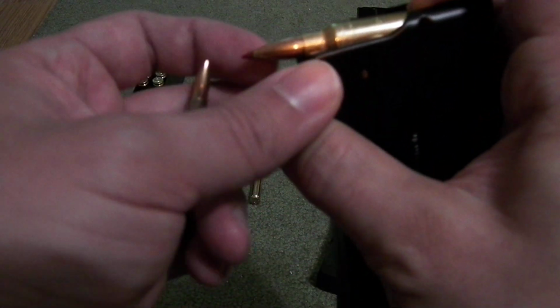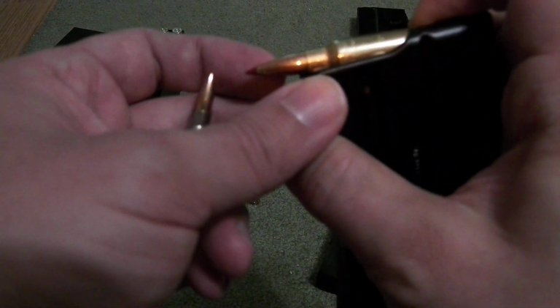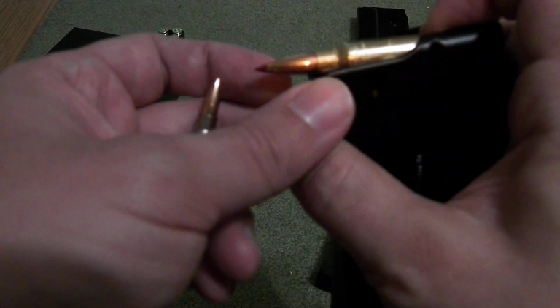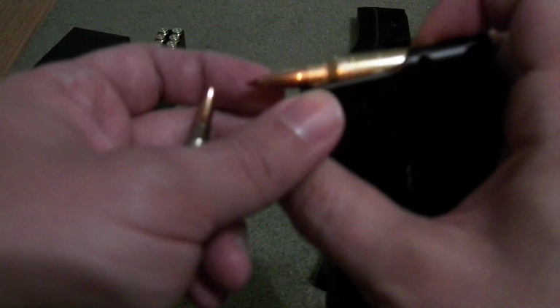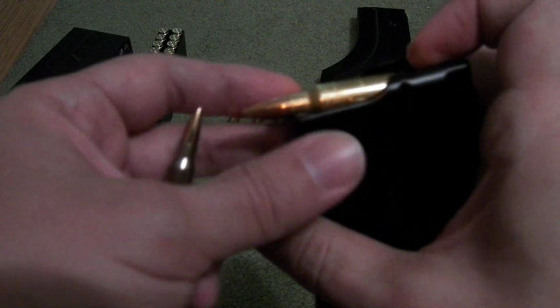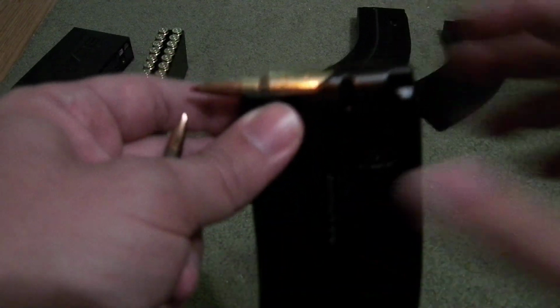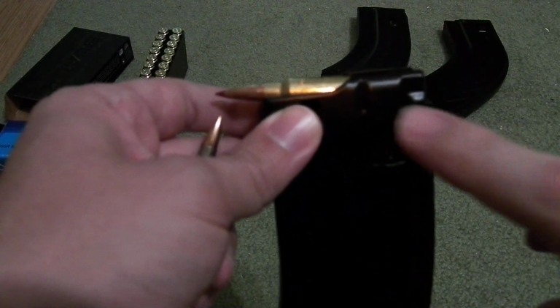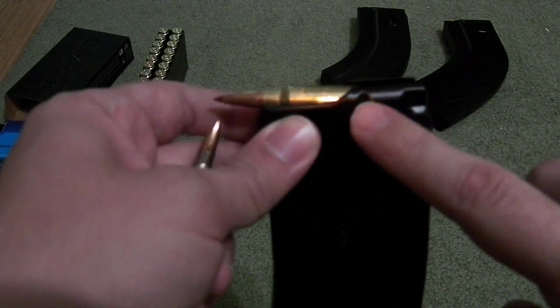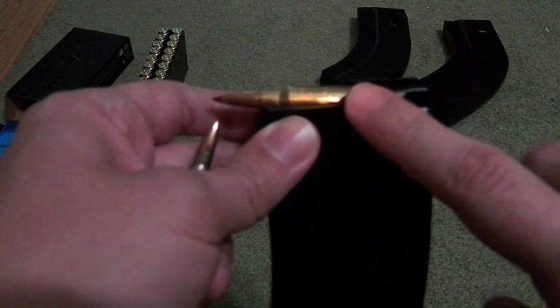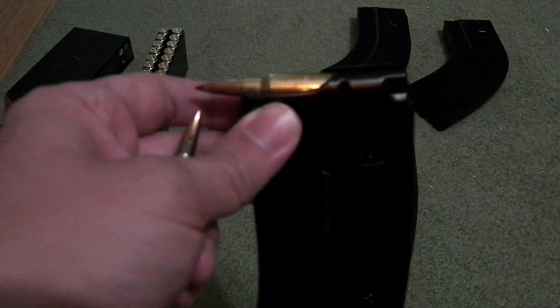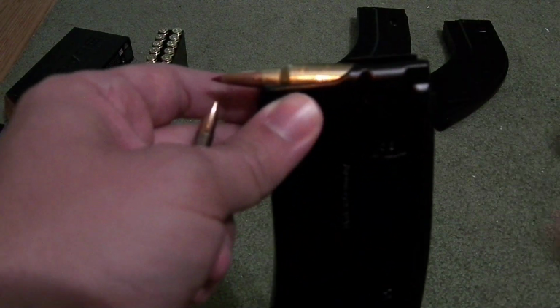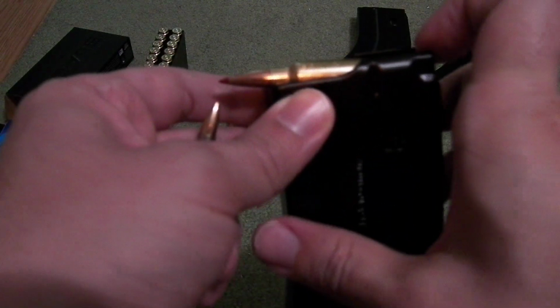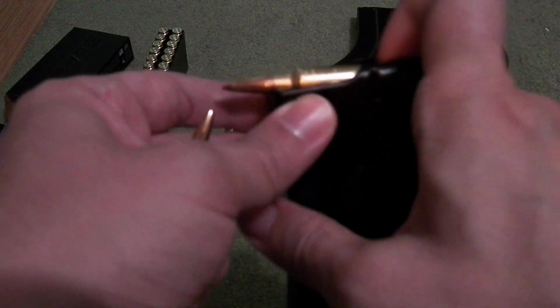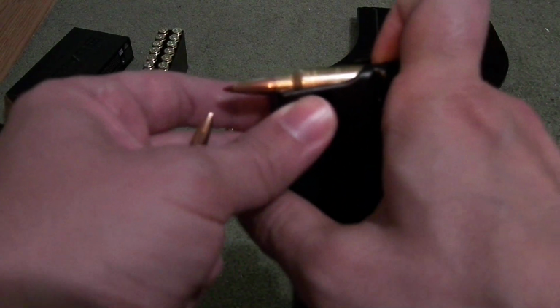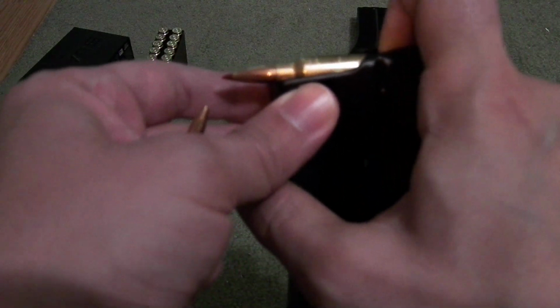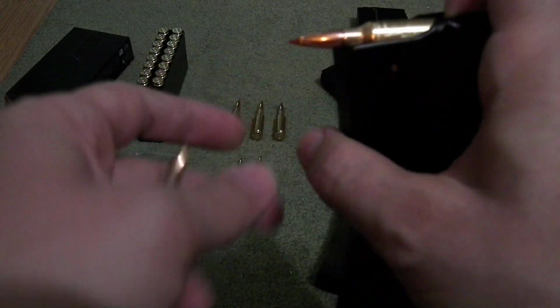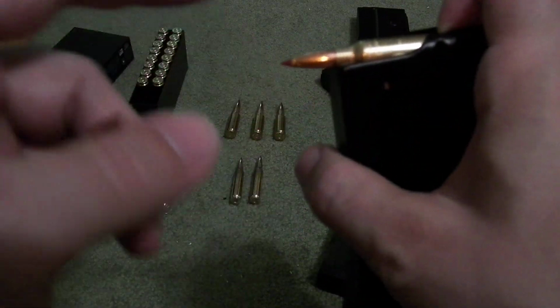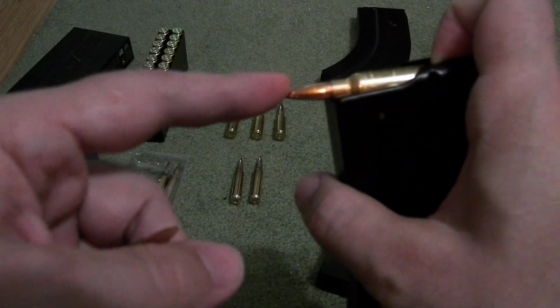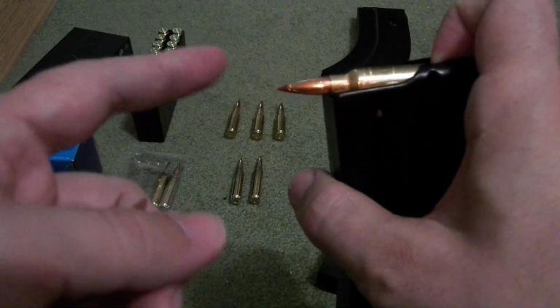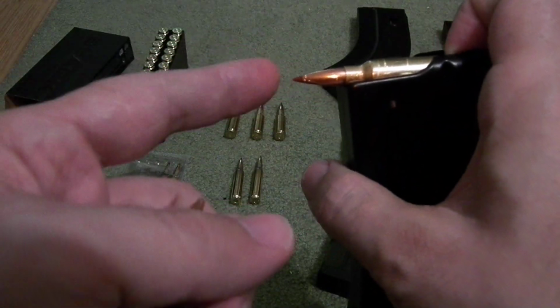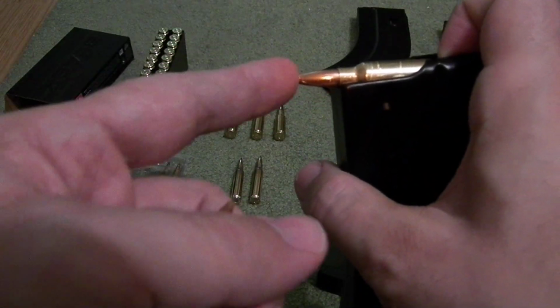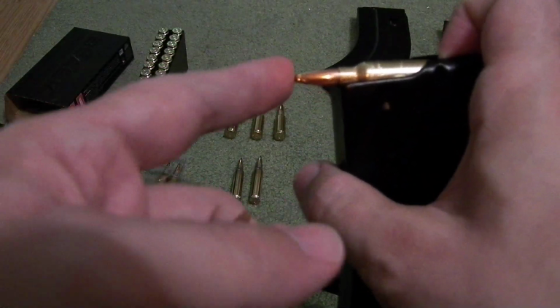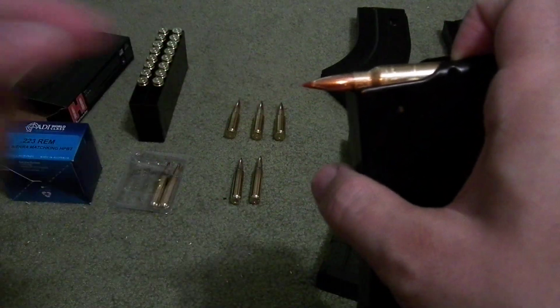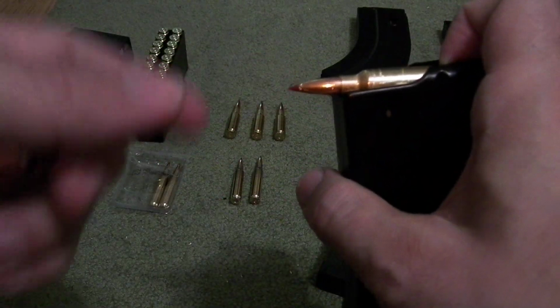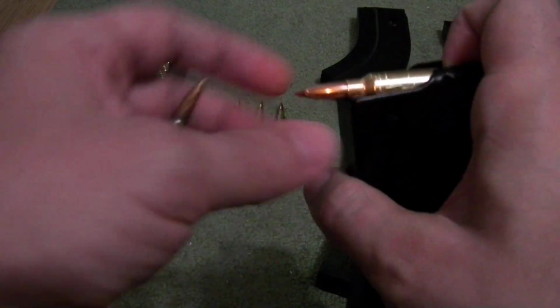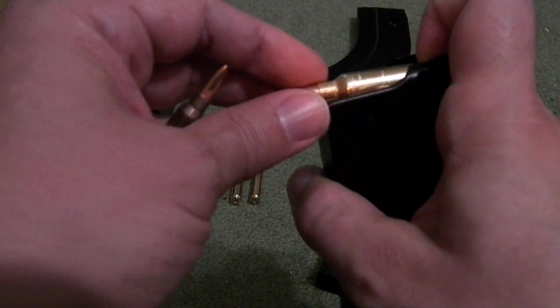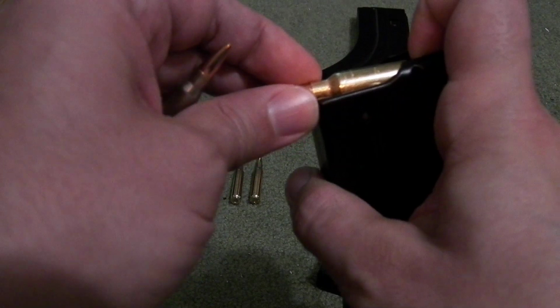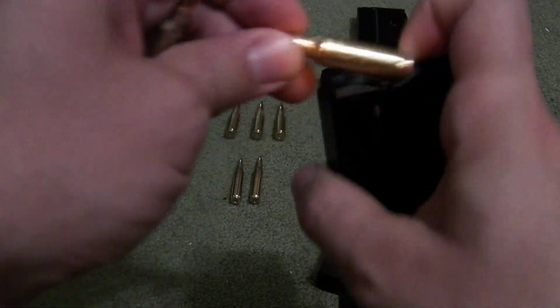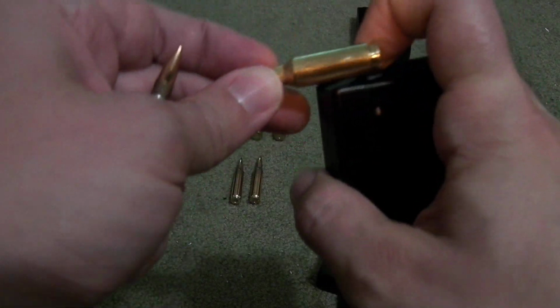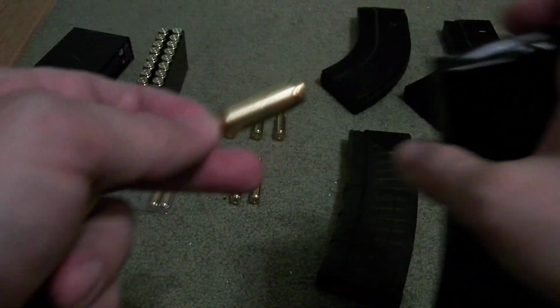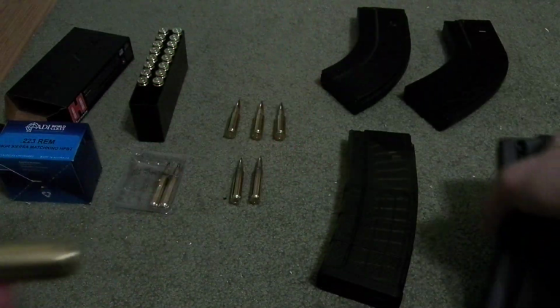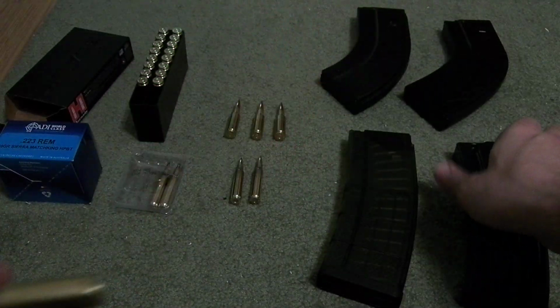That causes failures to feed, which is why you don't want those notches in any of your 6.5 Grendel type magazines. It causes failure to feed, and then the round will nosedive into the front face of the chamber beneath the breech.